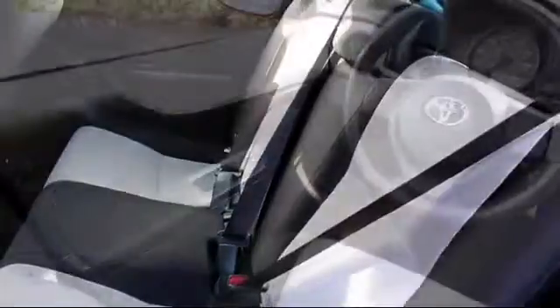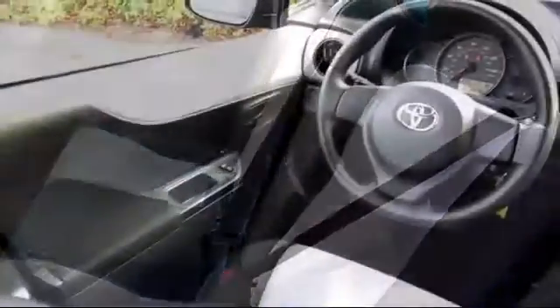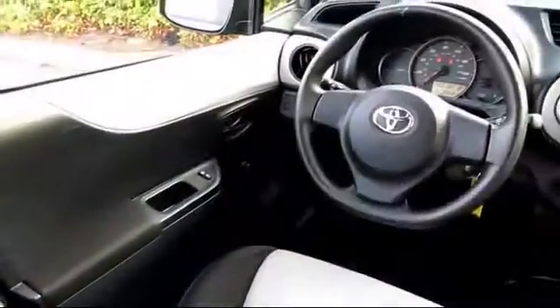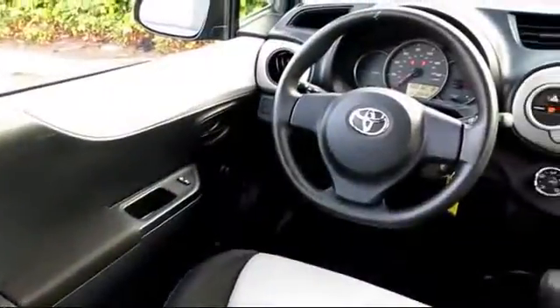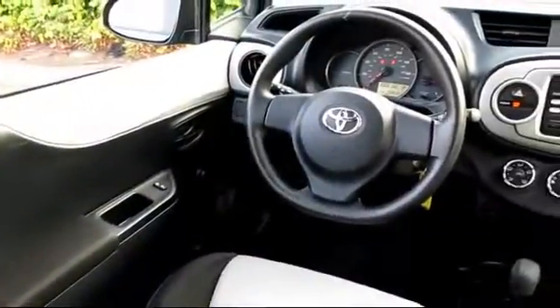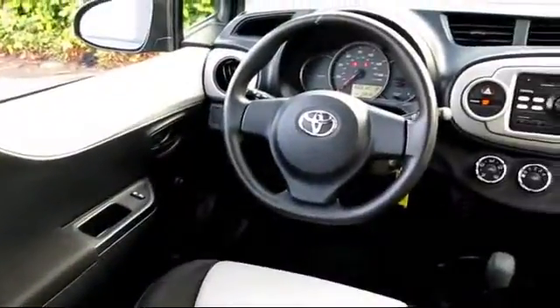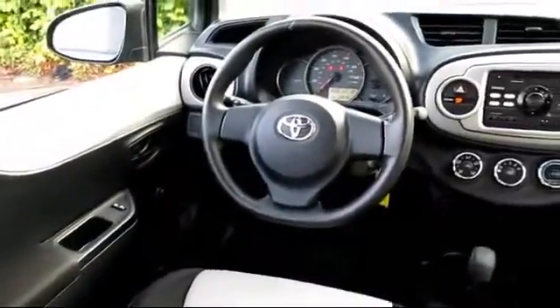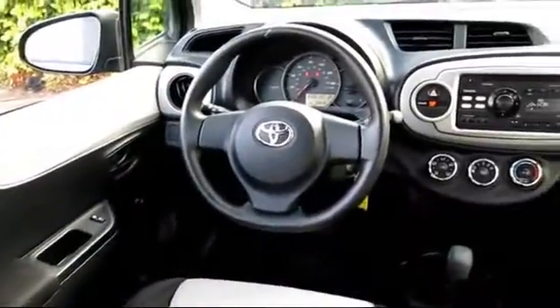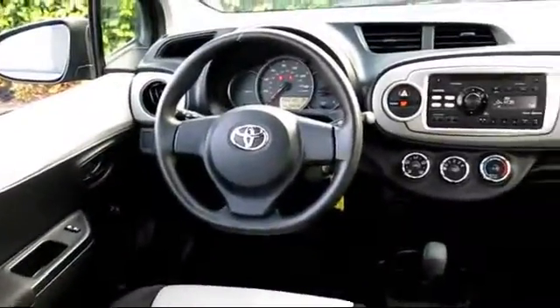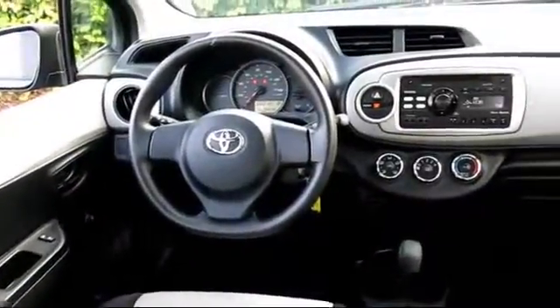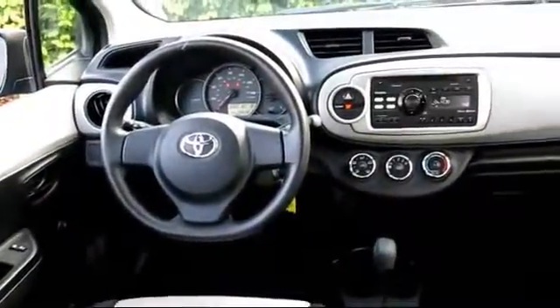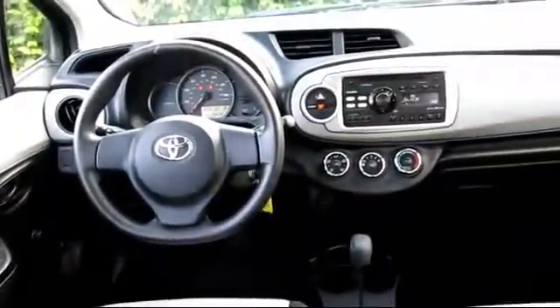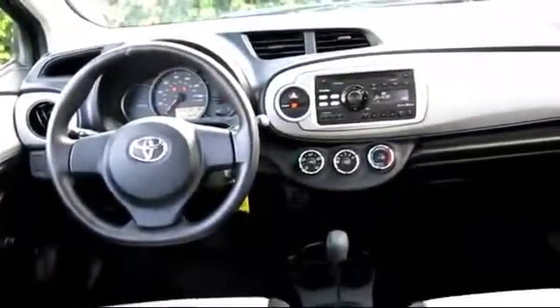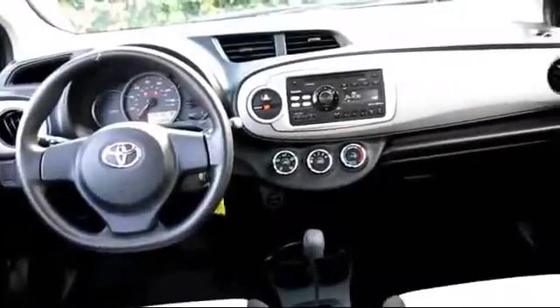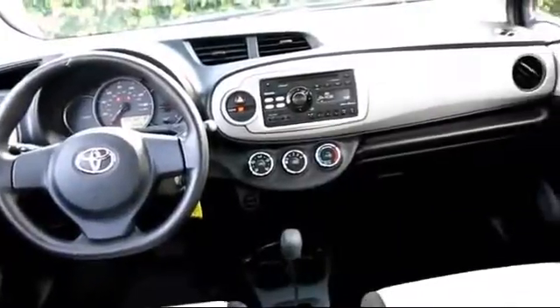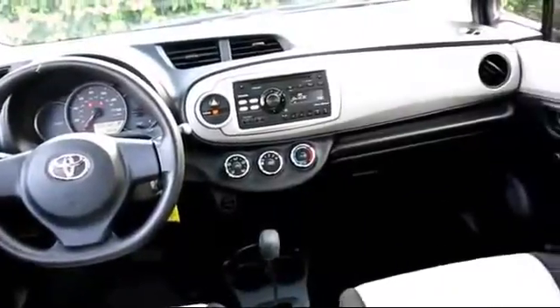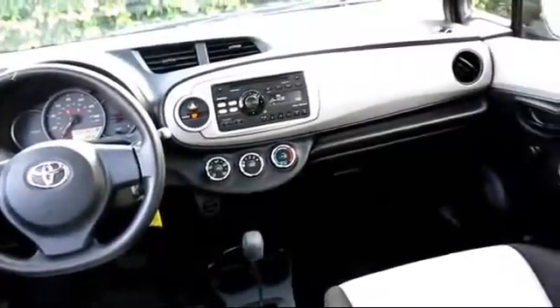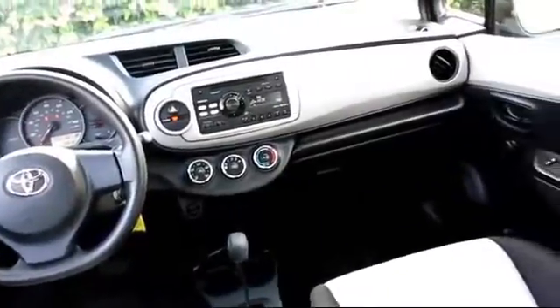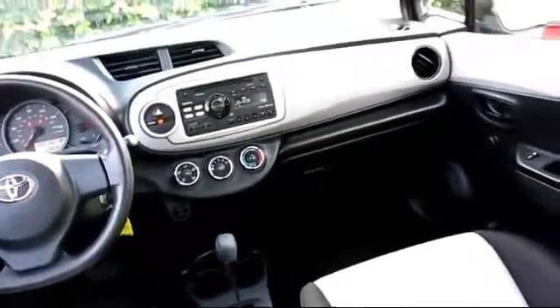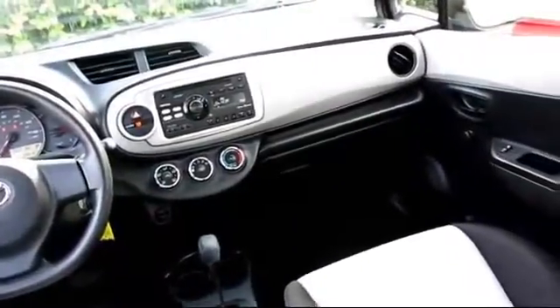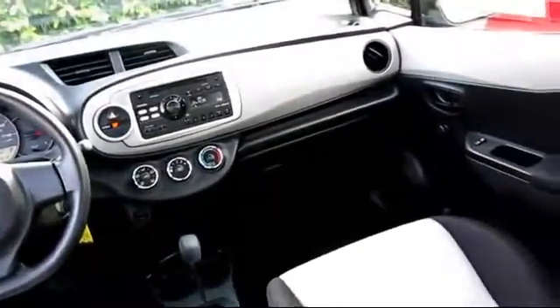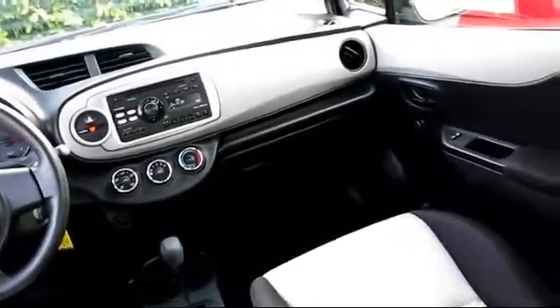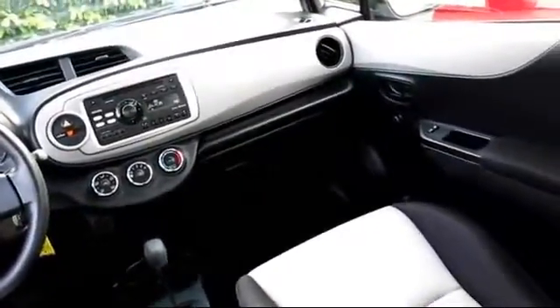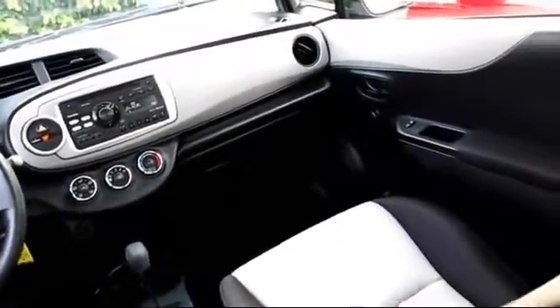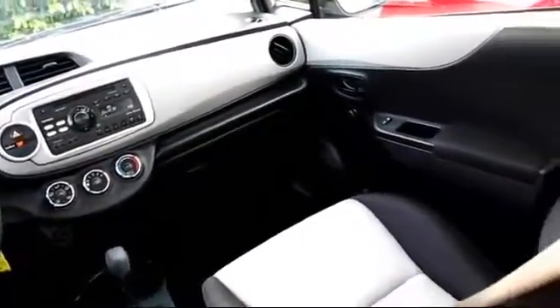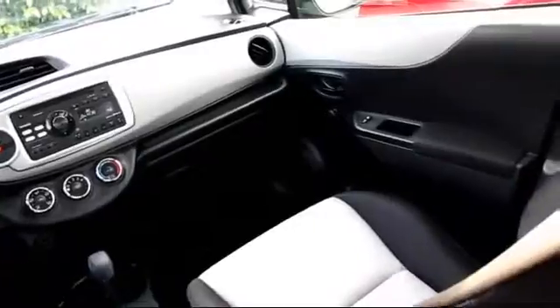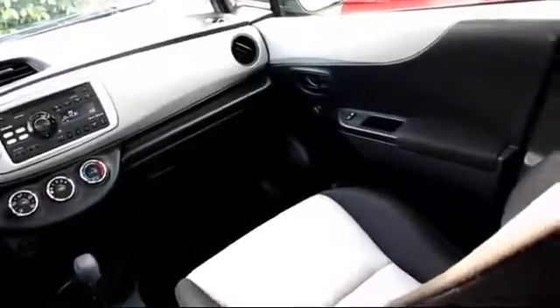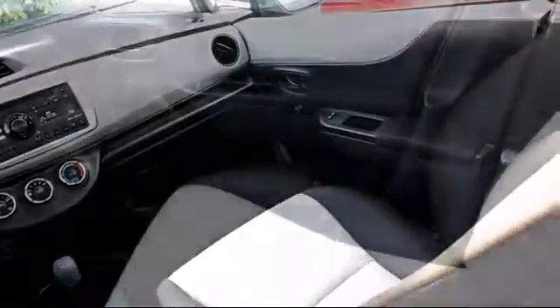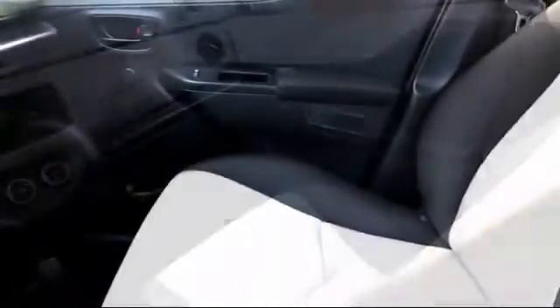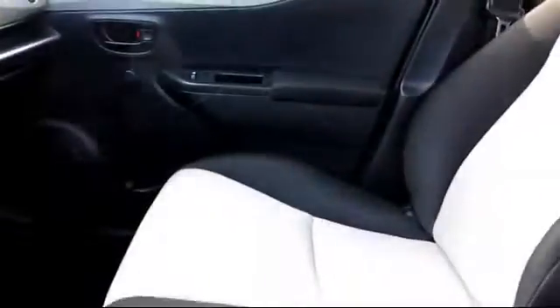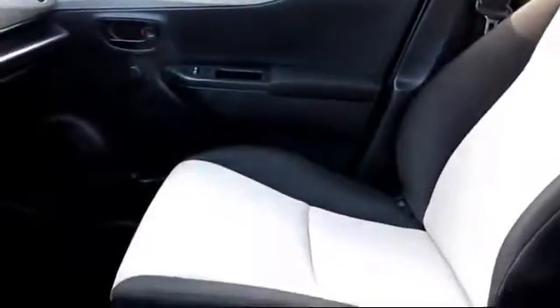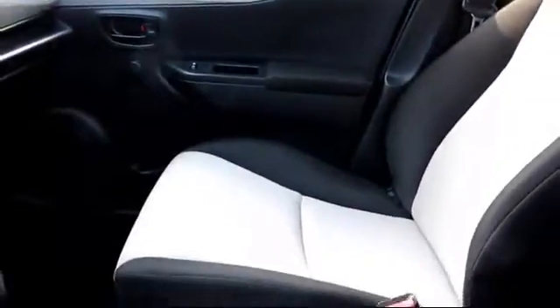You also get a 7-year, 100,000-mile limited powertrain warranty from the original date of first use when sold as new. Additional benefits include one year of roadside assistance, a Carfax vehicle history report, and more.